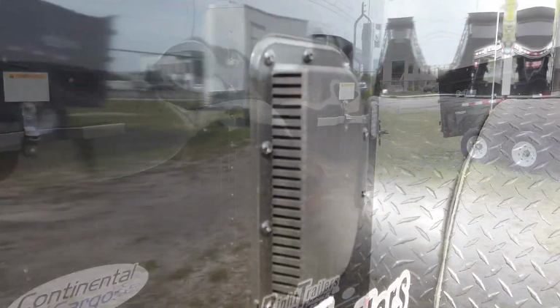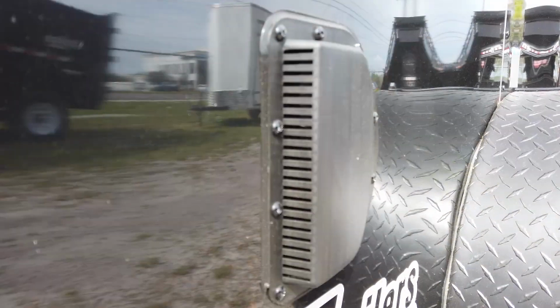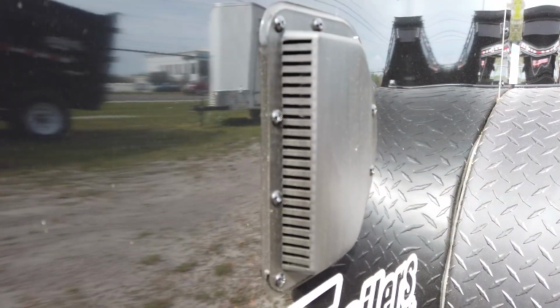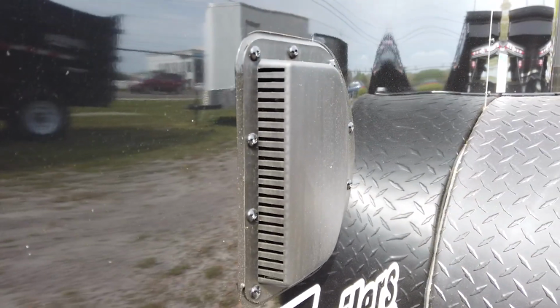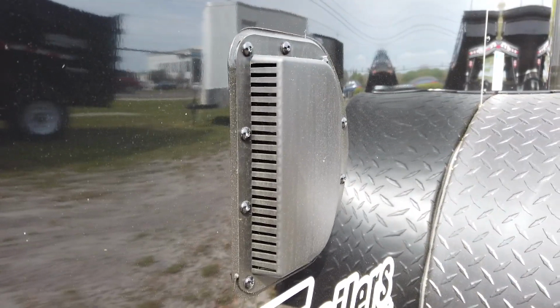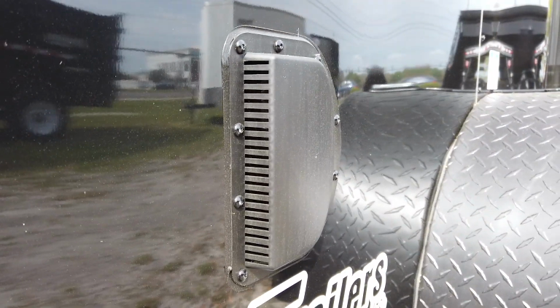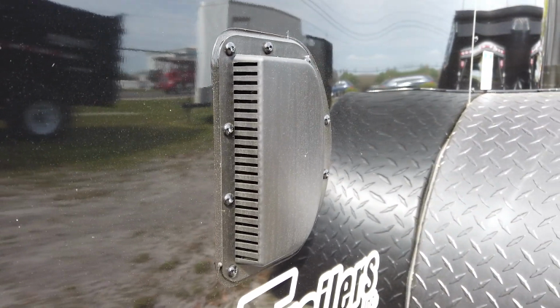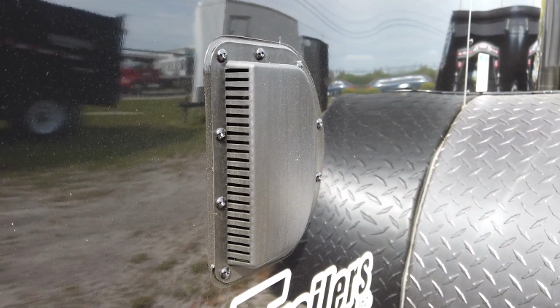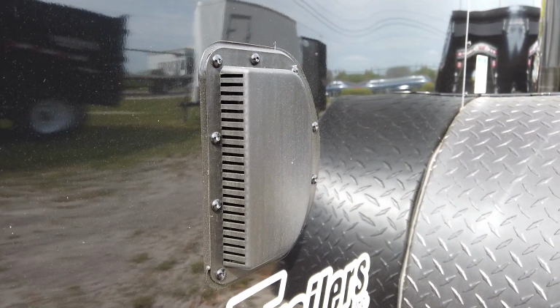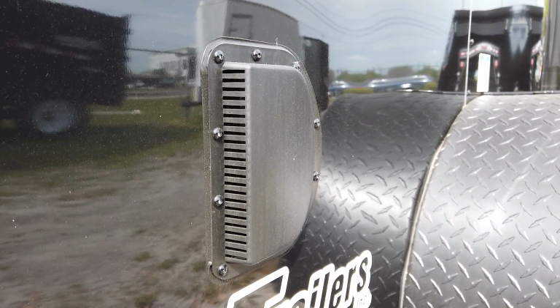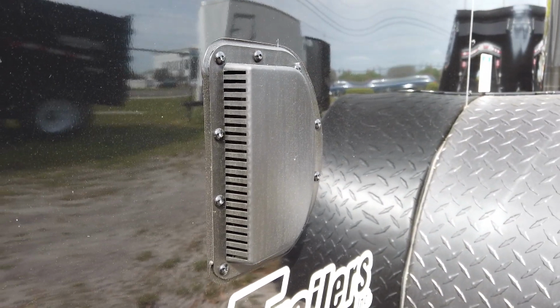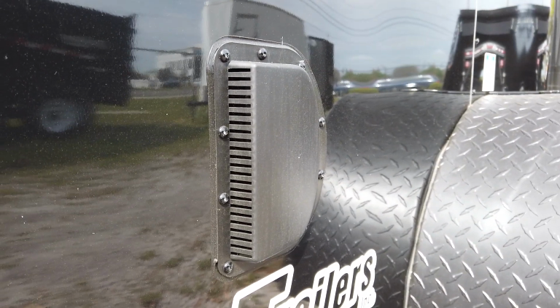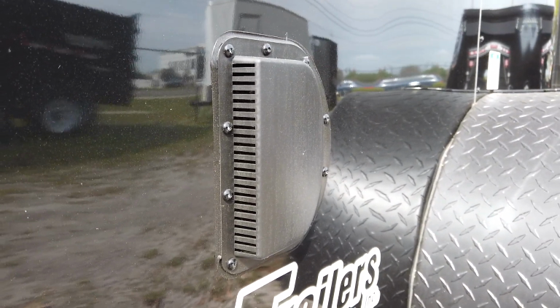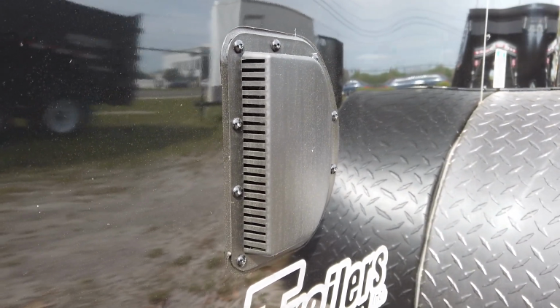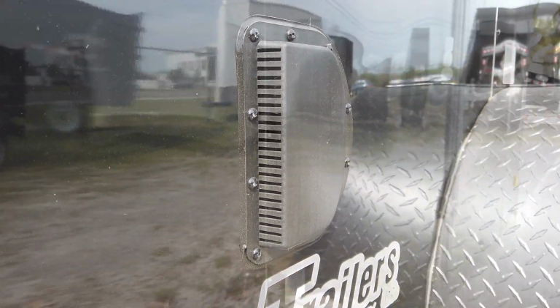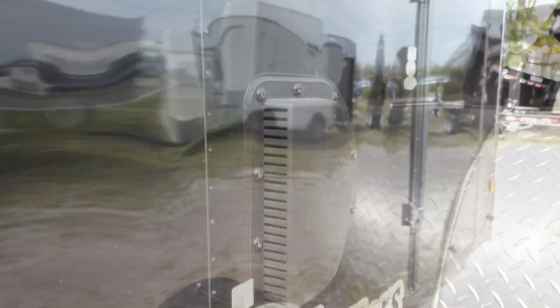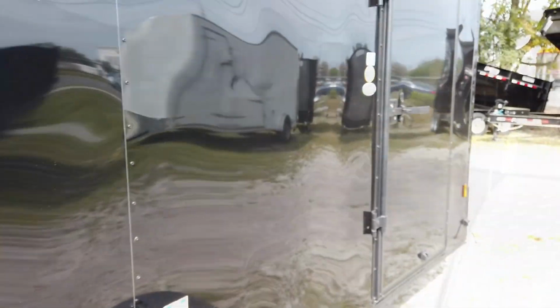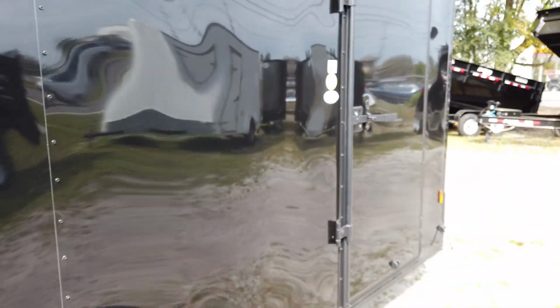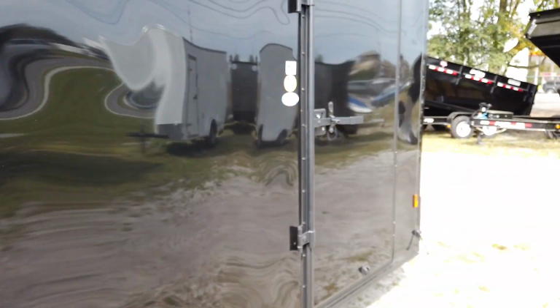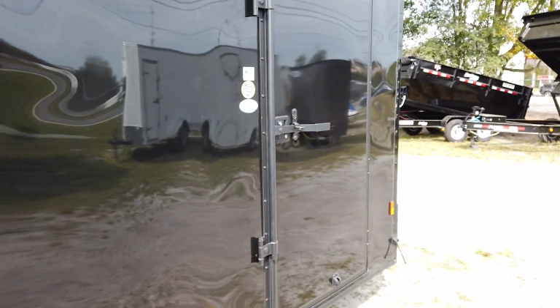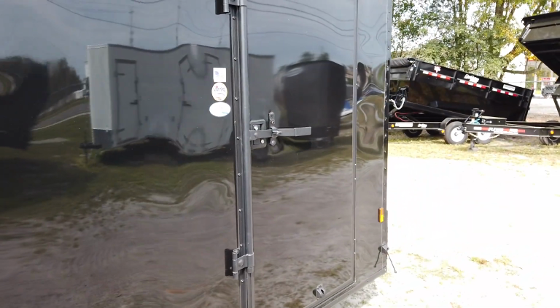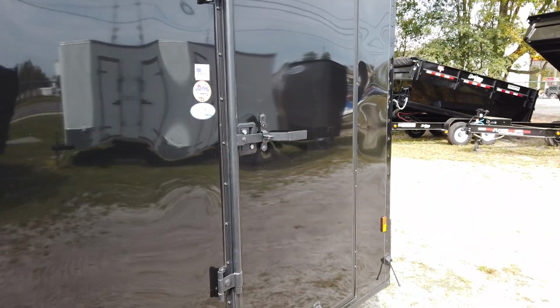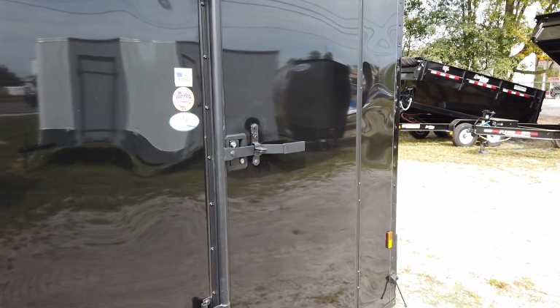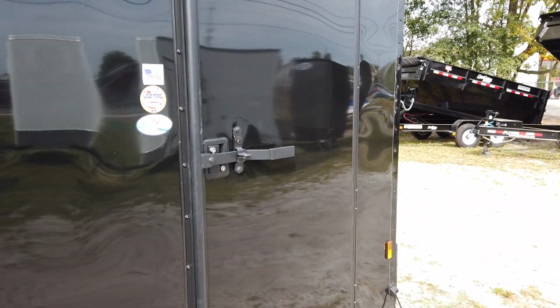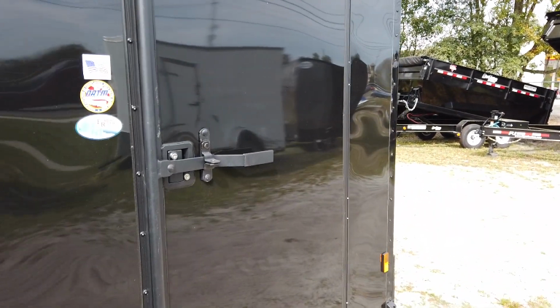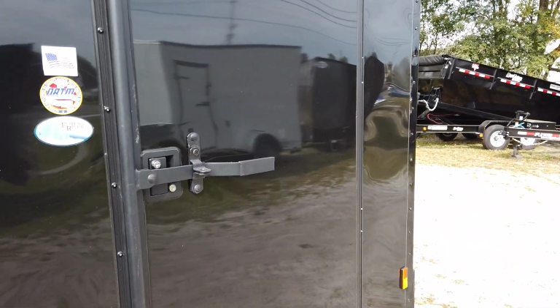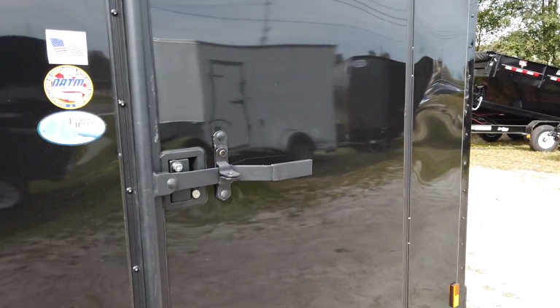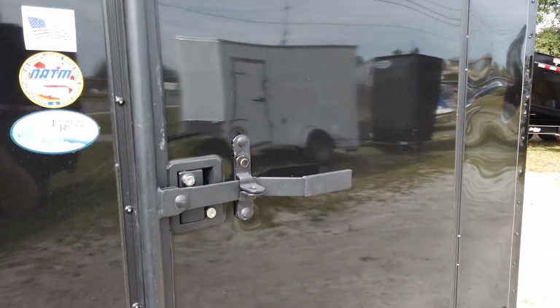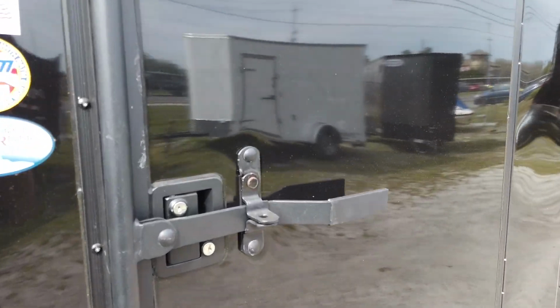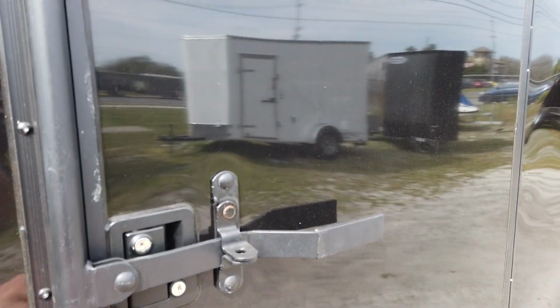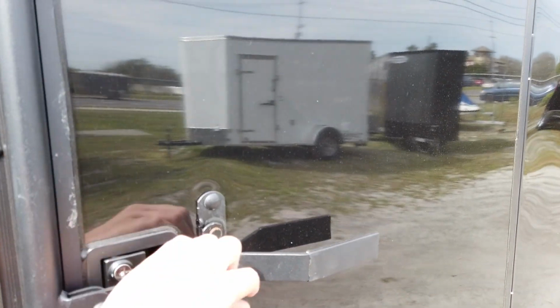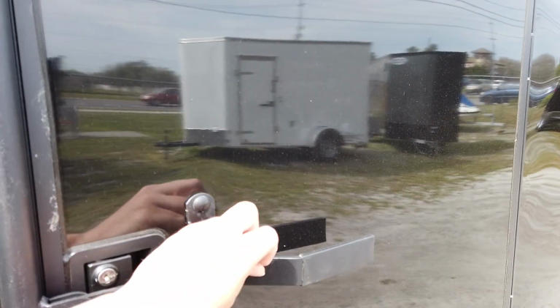This trailer has a two-way flow-through ventilation system. And on the side, this door also has a flush lock and a bar lock.